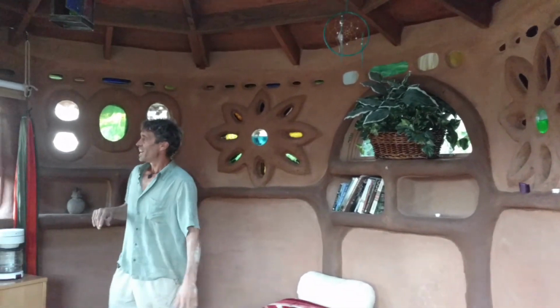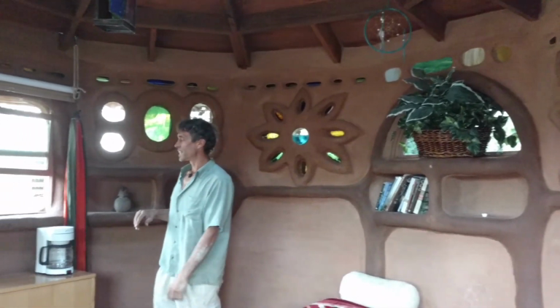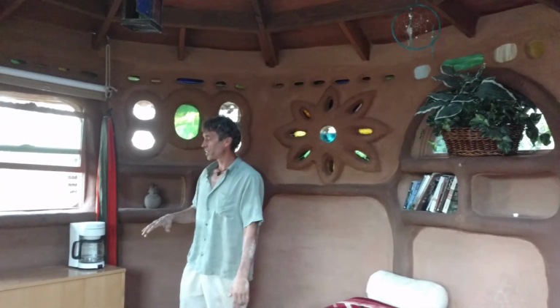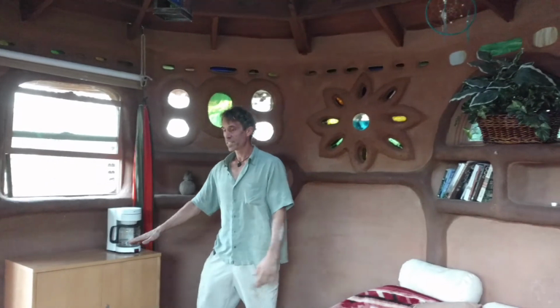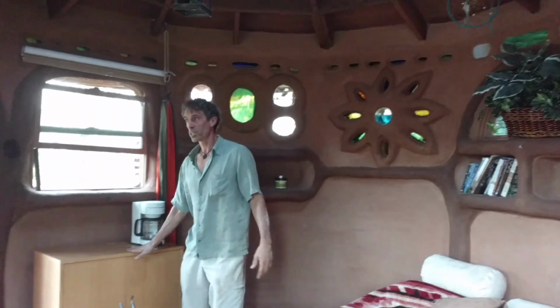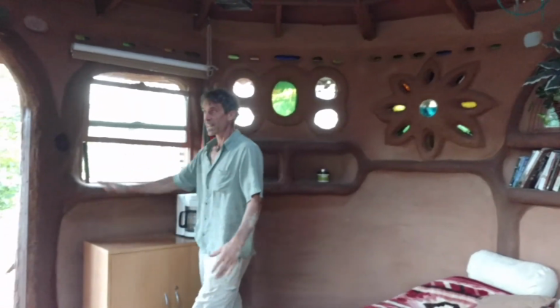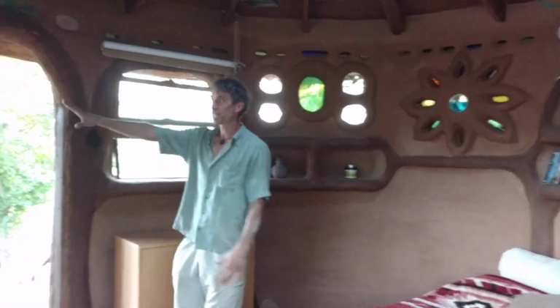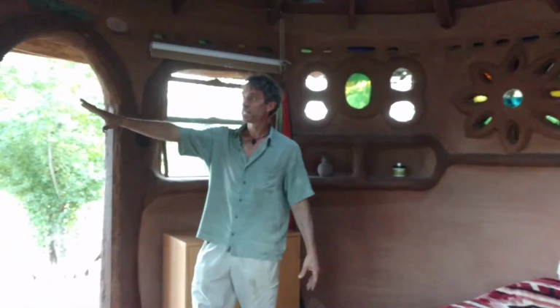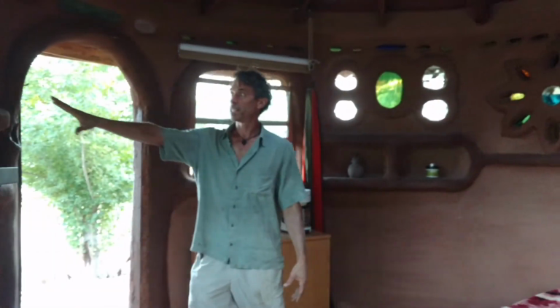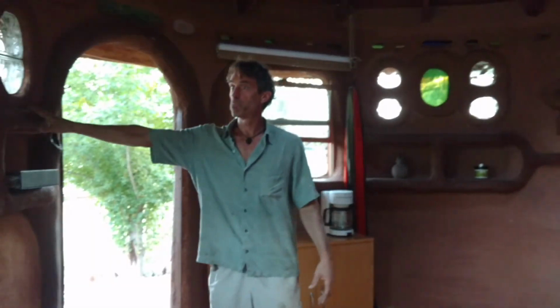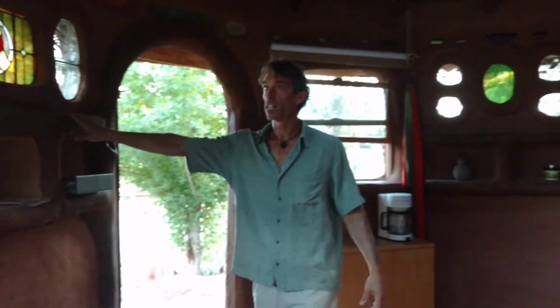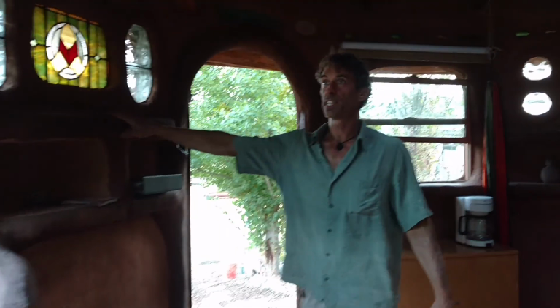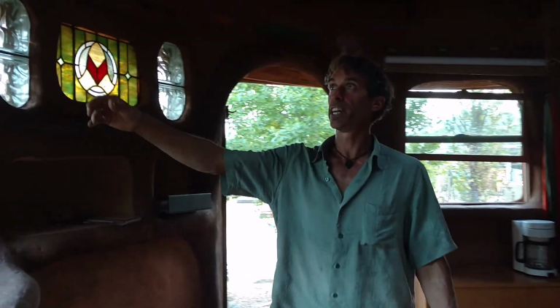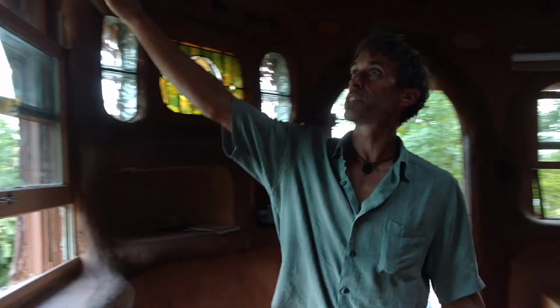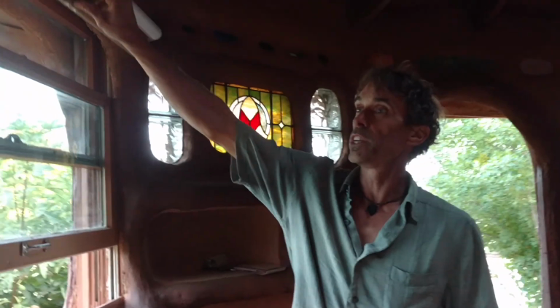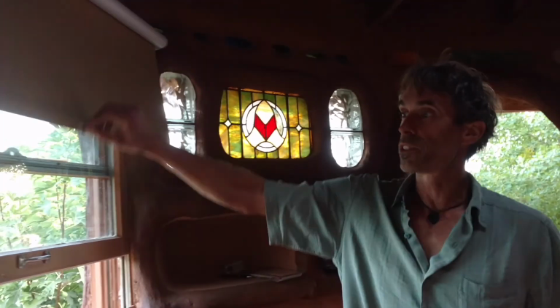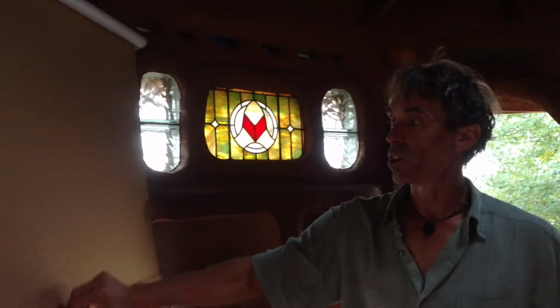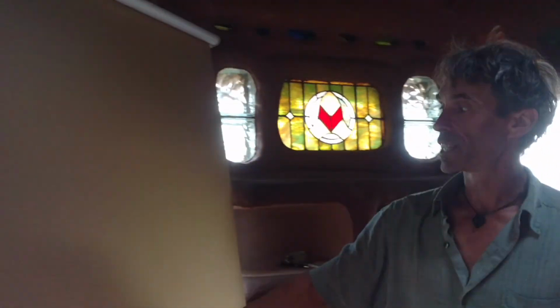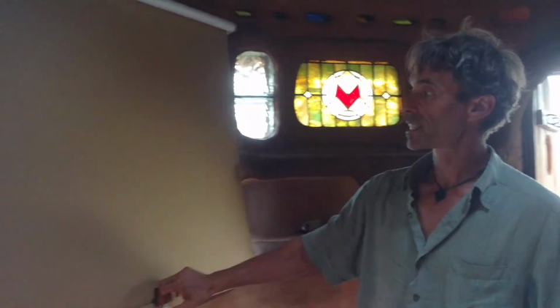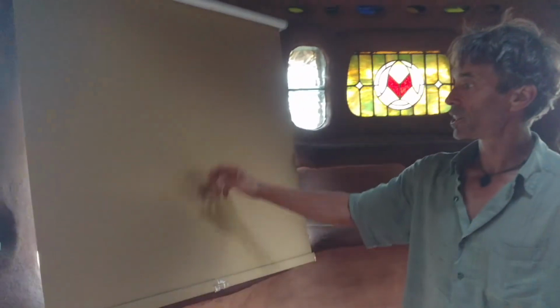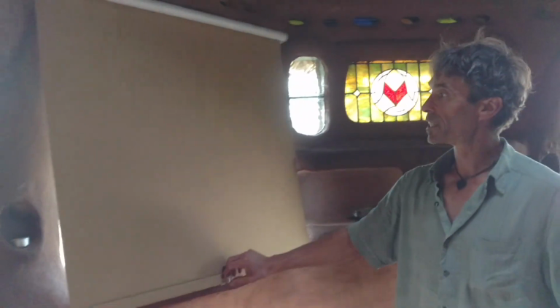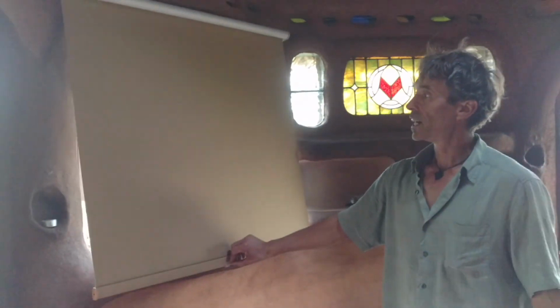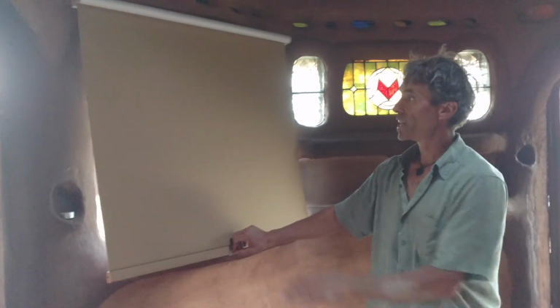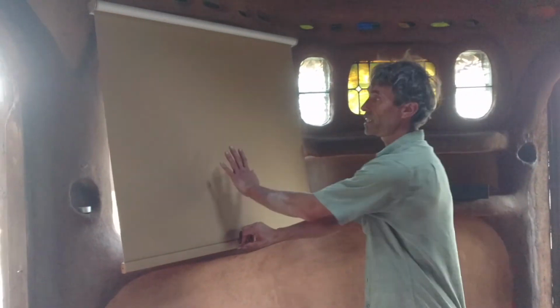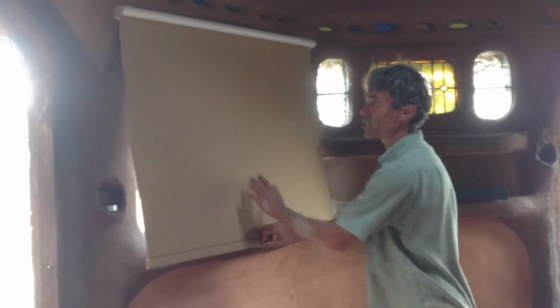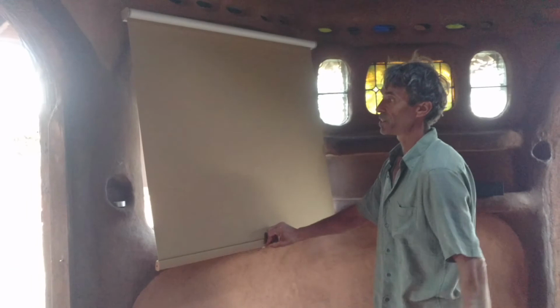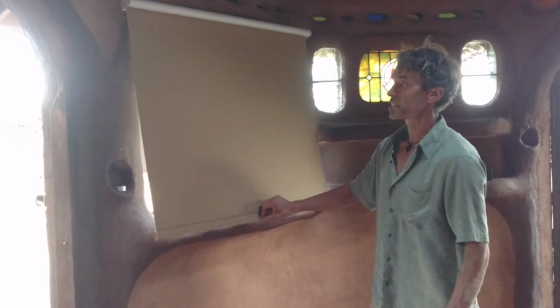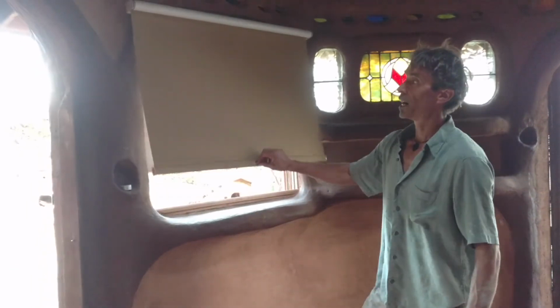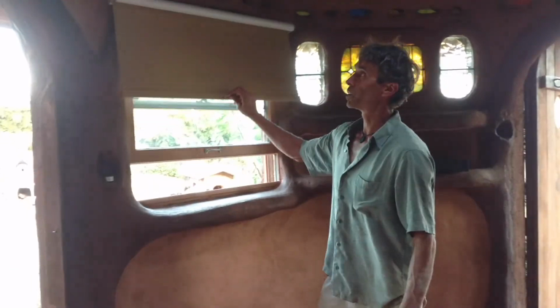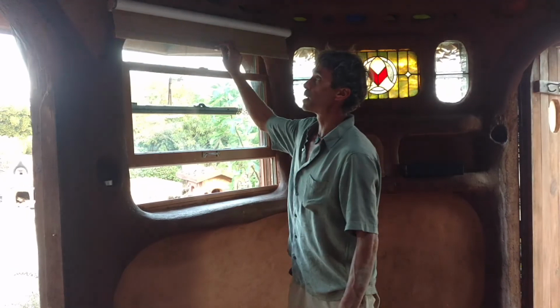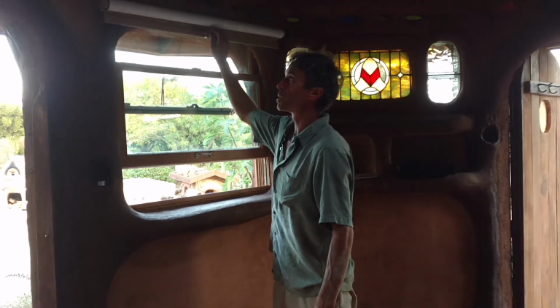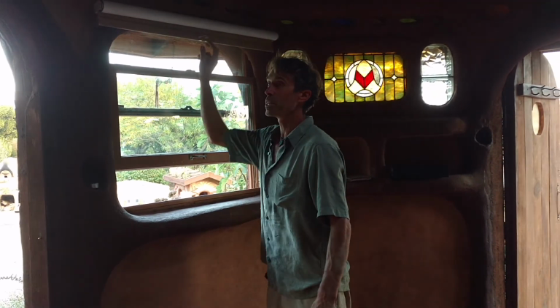We have nice little cabinets and bookshelves in here. We also have these windows with rolls like this — they're energy efficient, so it stays cooler in the summer and warmer in the winter.